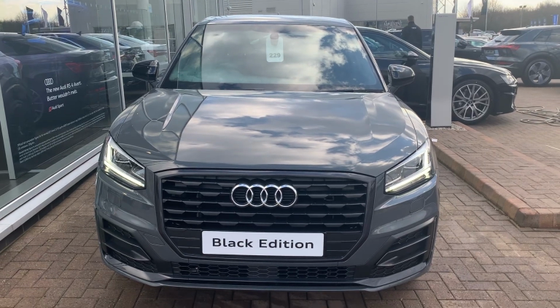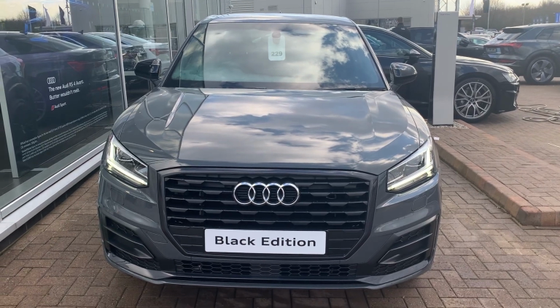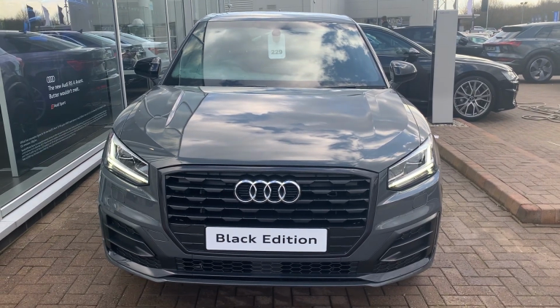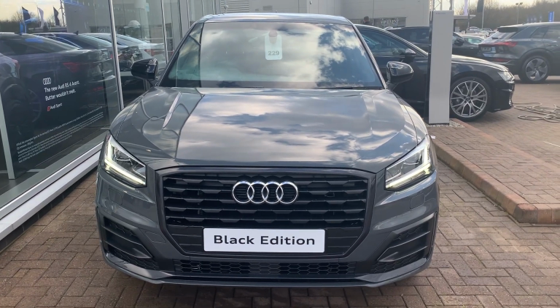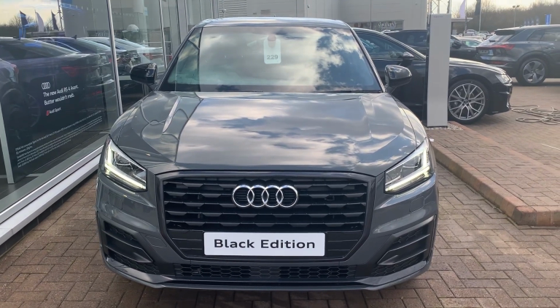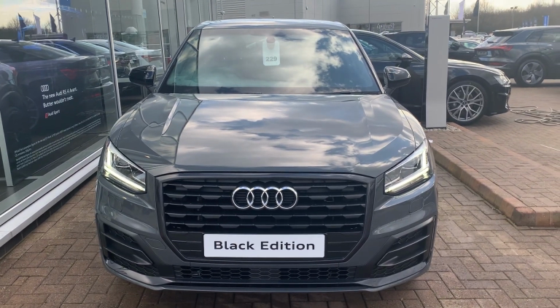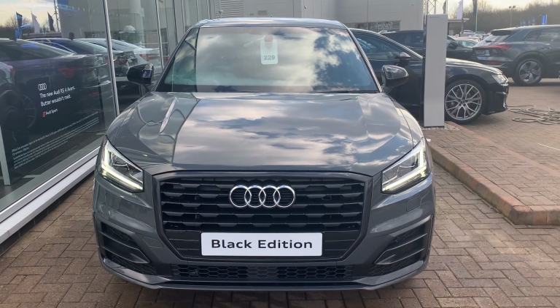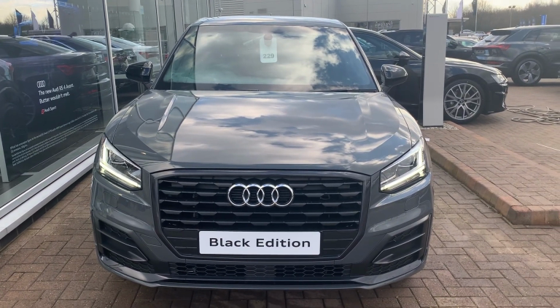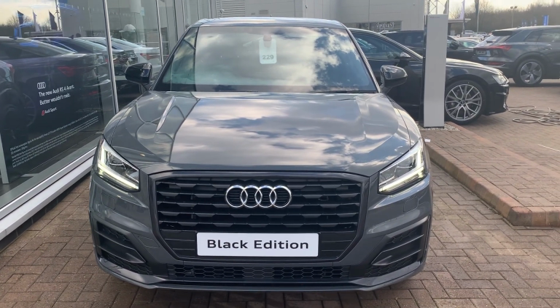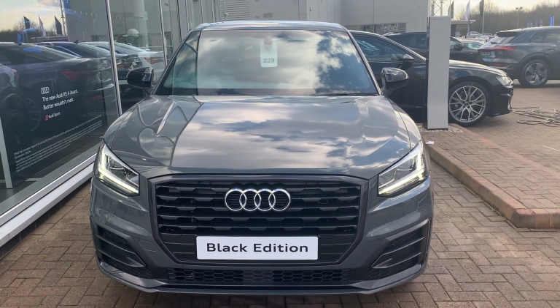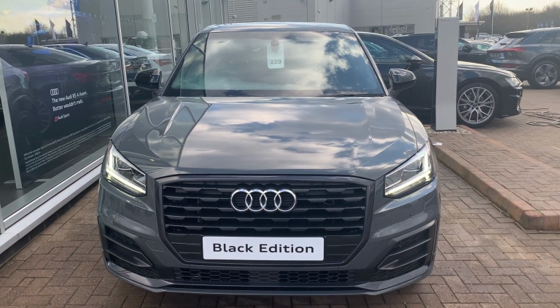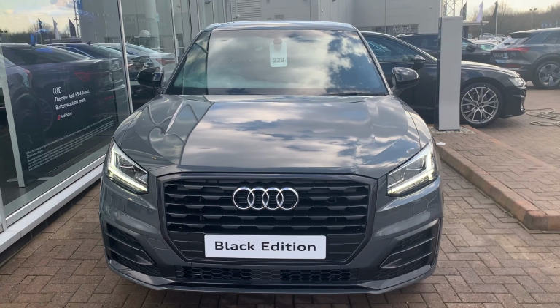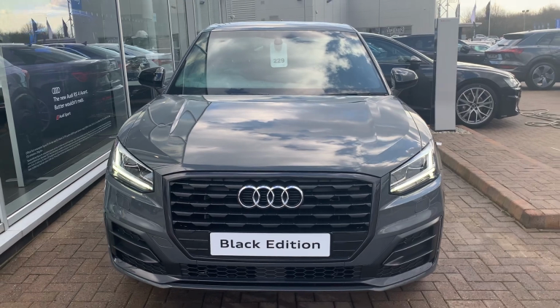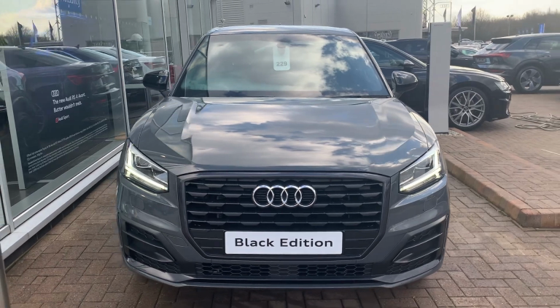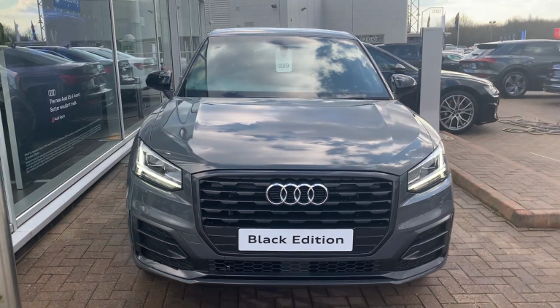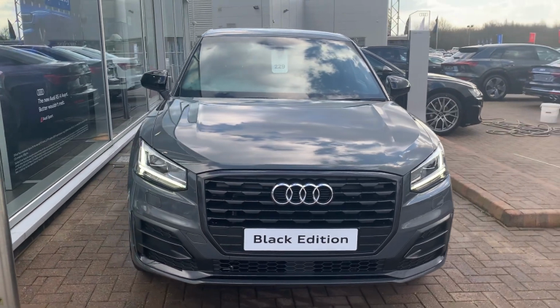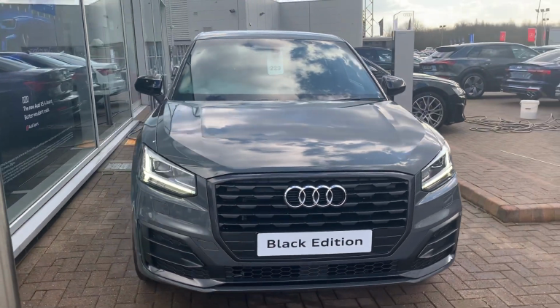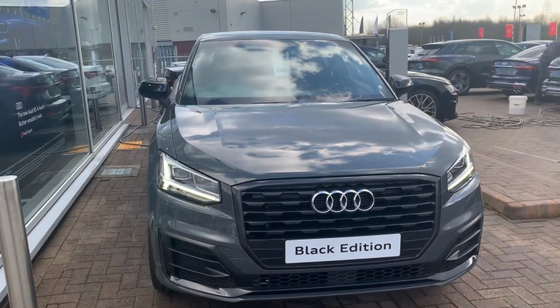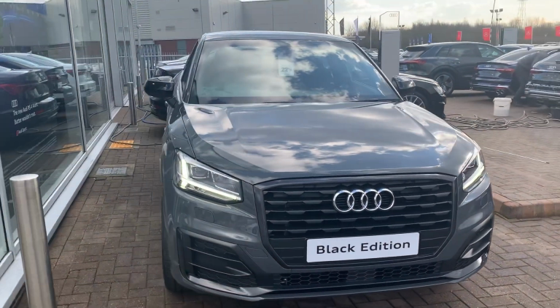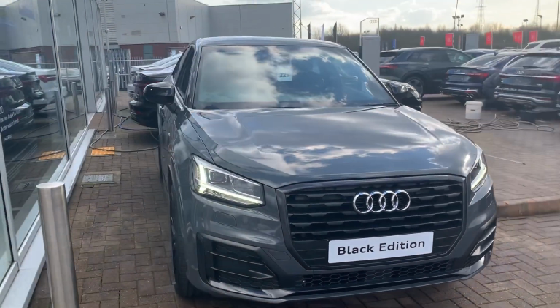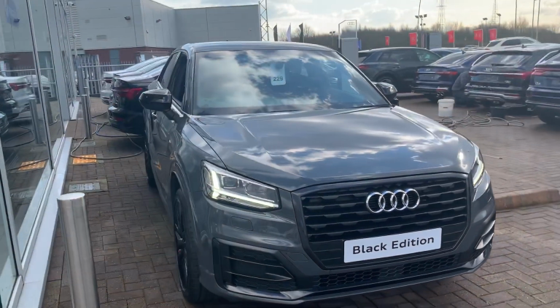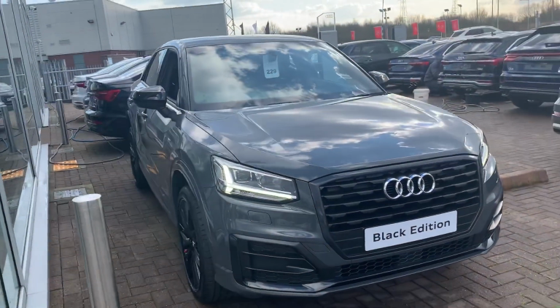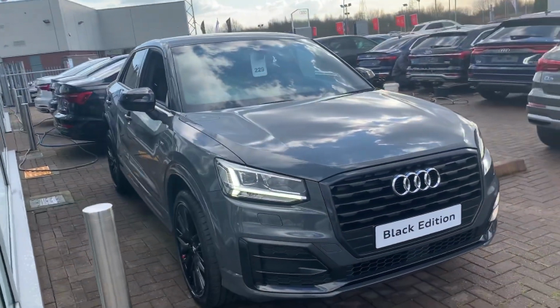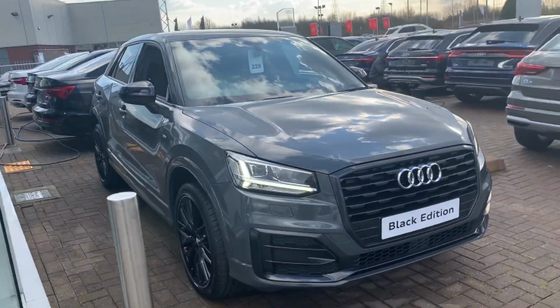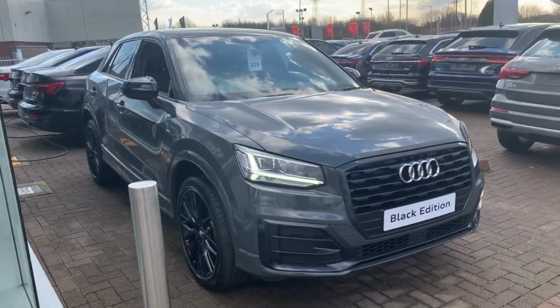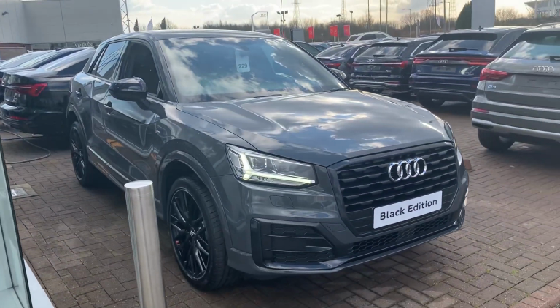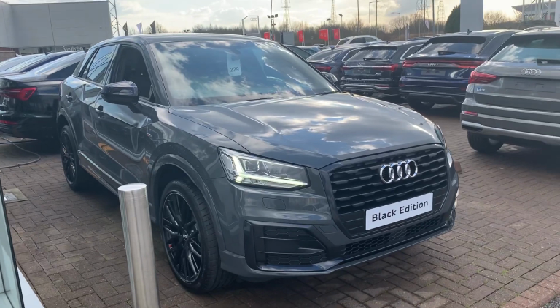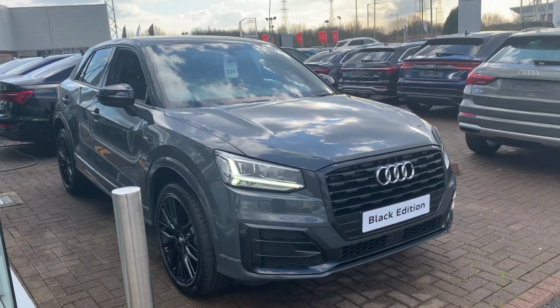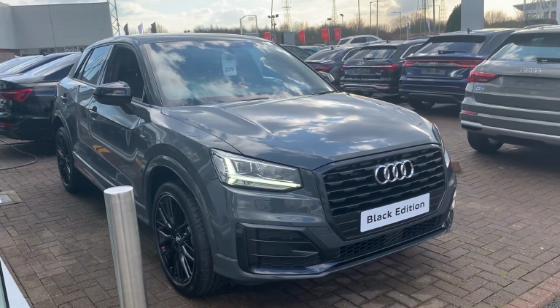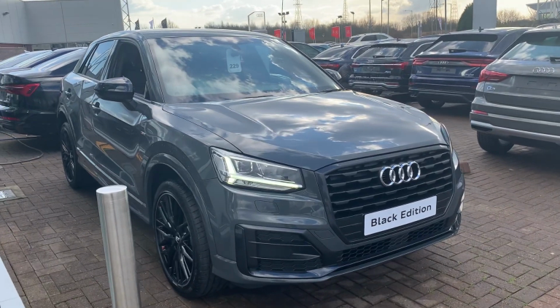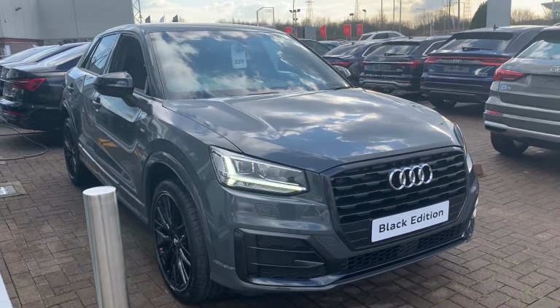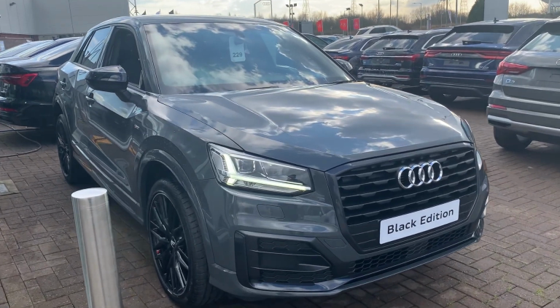Hi, this is Stuart at Preston Audi. Just a quick walk around video of the Q2 Black Edition. It's a brand new vehicle we have in stock at Preston. Black Edition 35 TFSI manual, that's a 1.5 petrol, finished in nano grey.